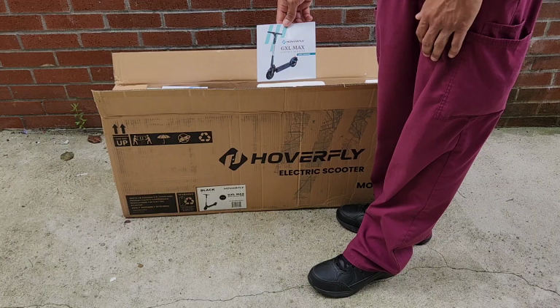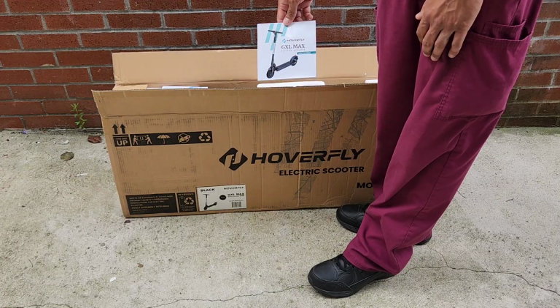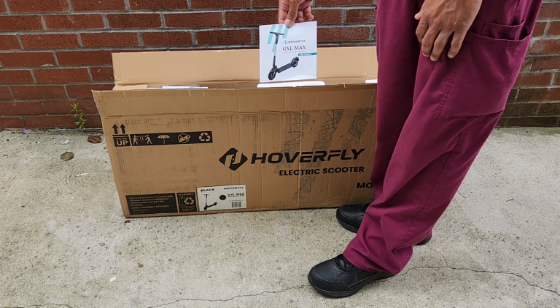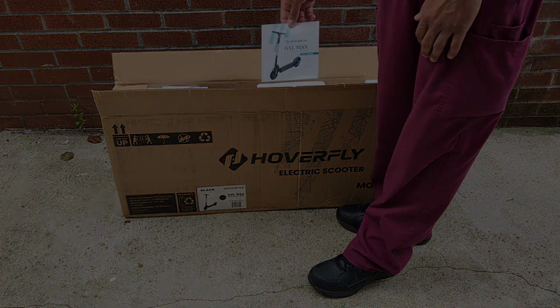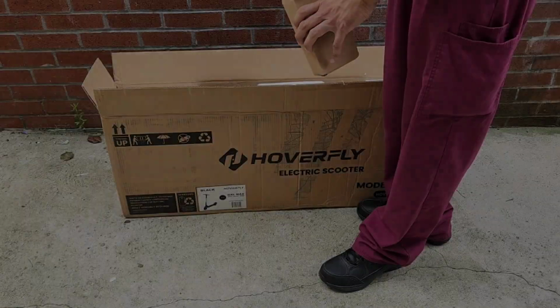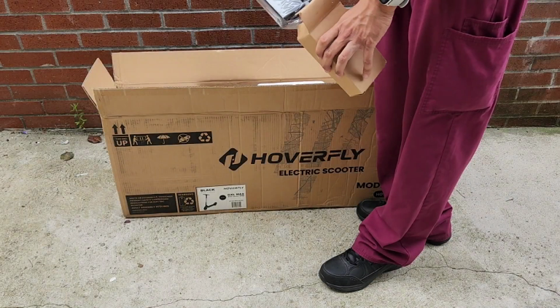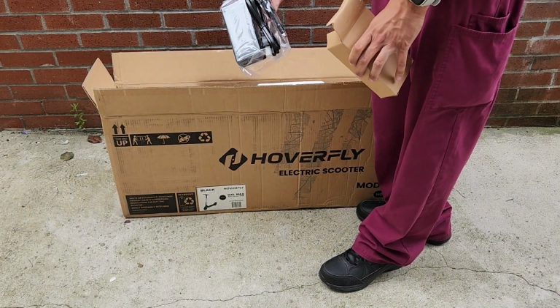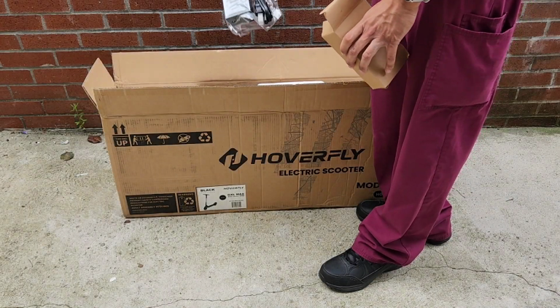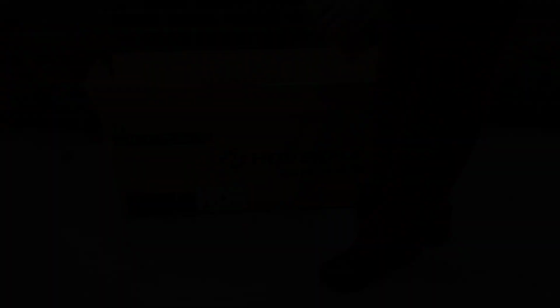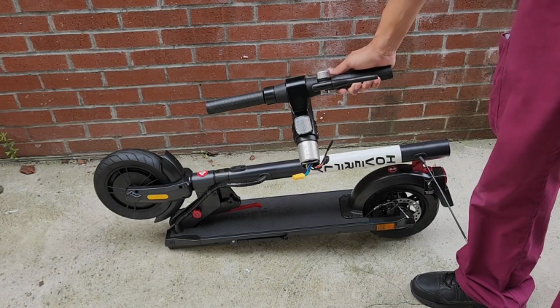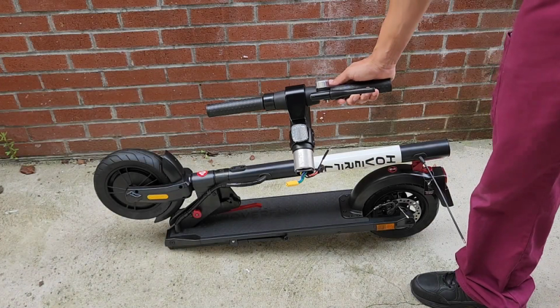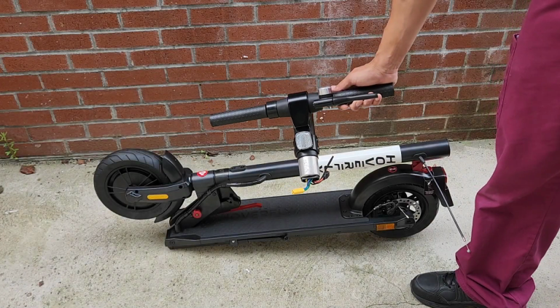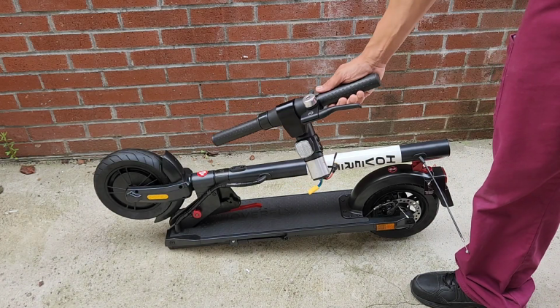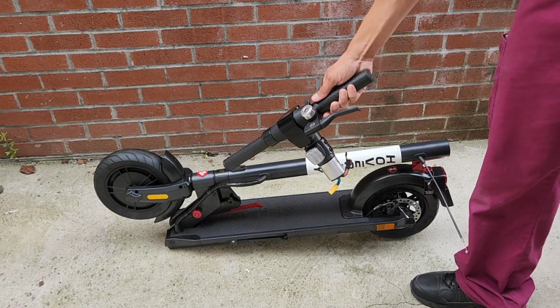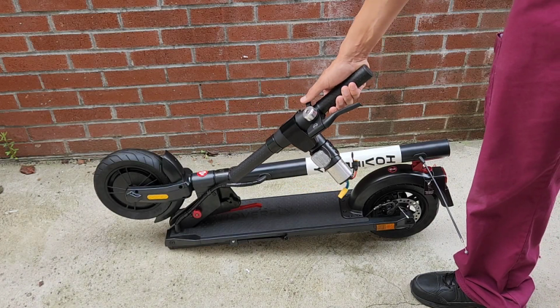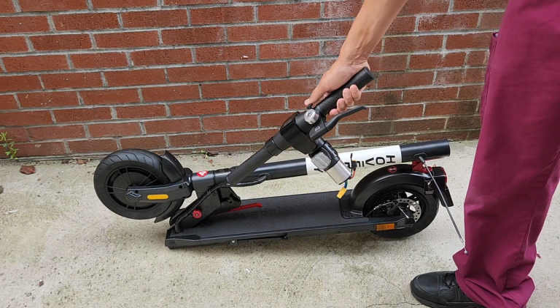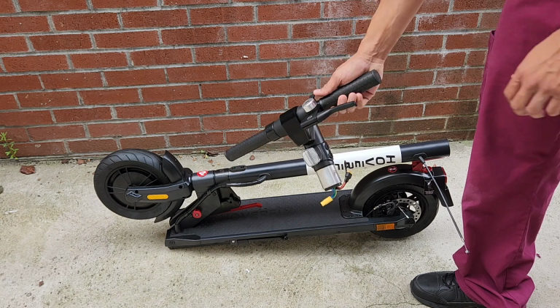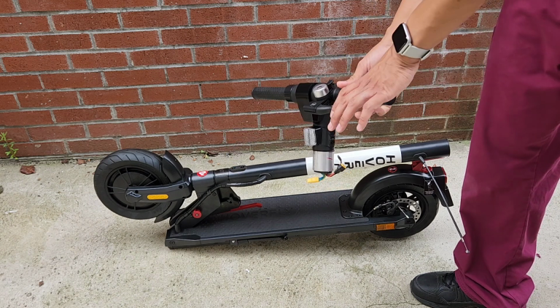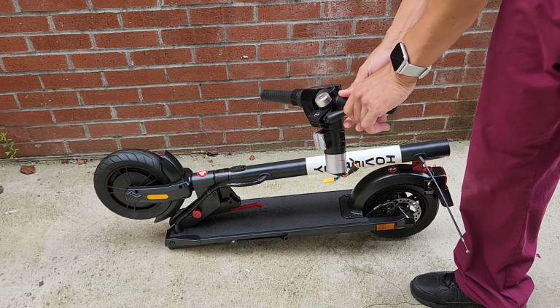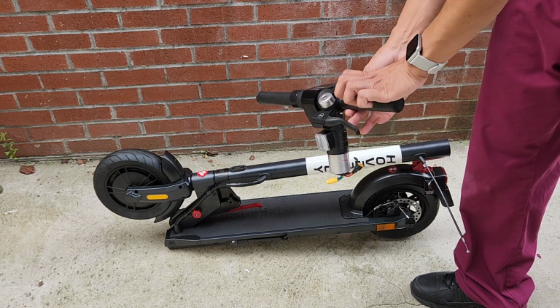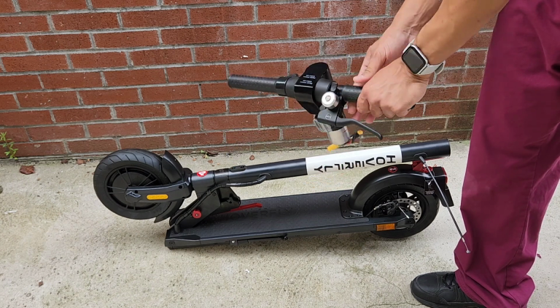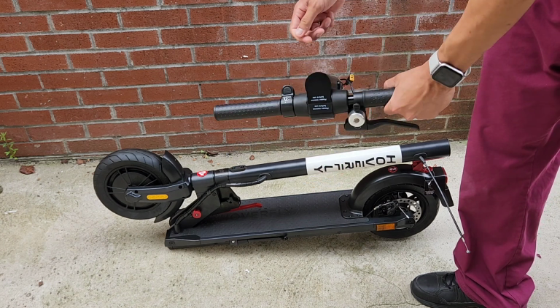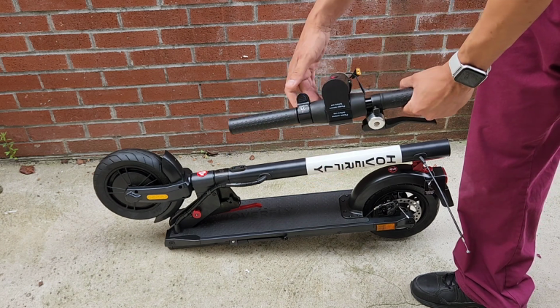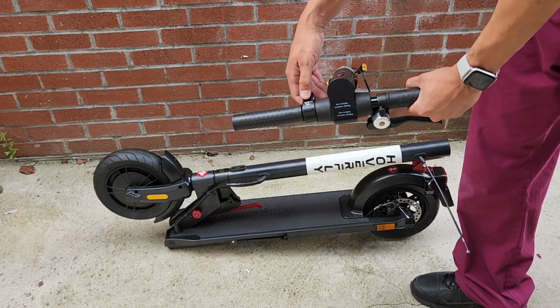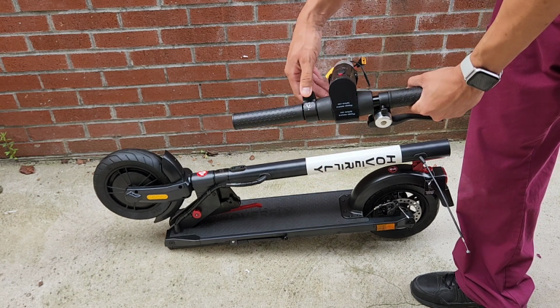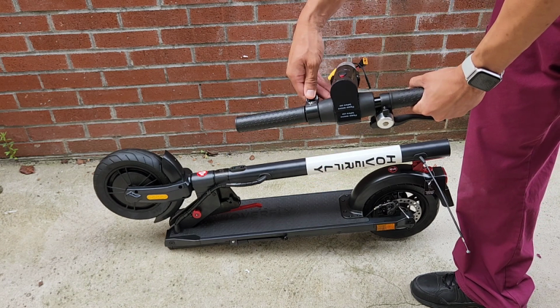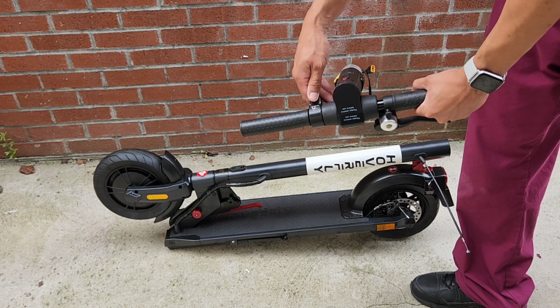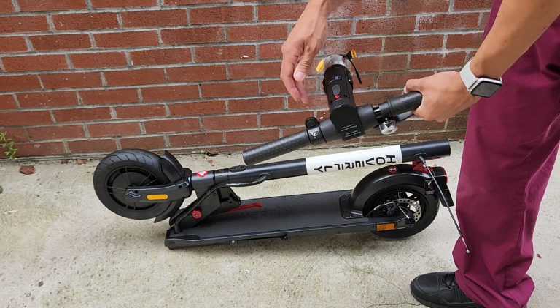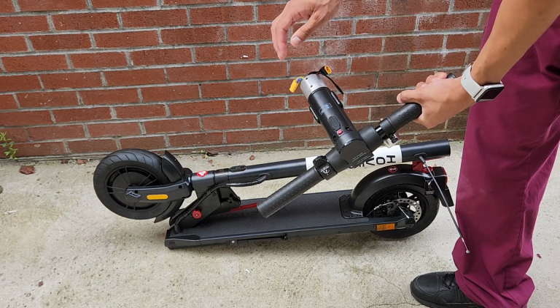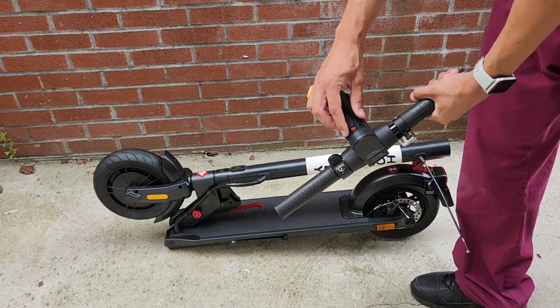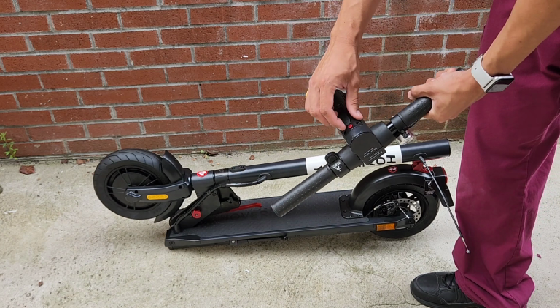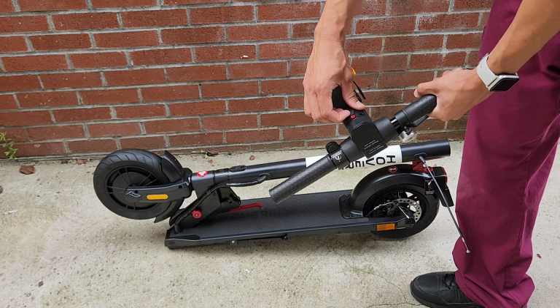This brings a manual, here's the charger for it, here's the handlebar — it has the bell, has the brakes, the throttle button, and the cruise control.